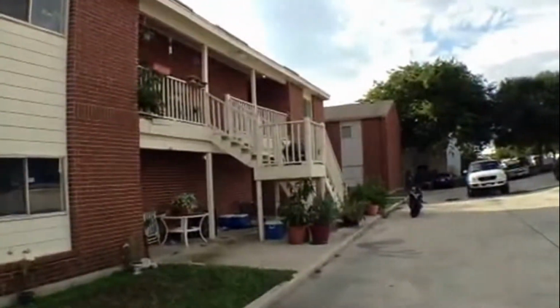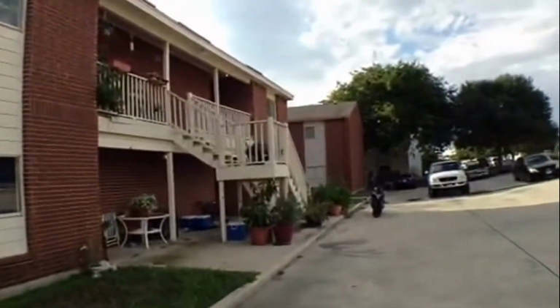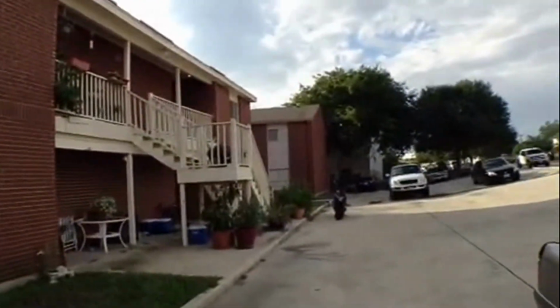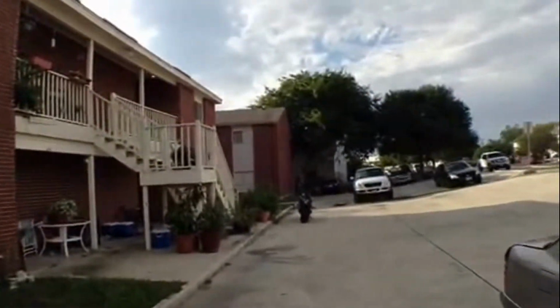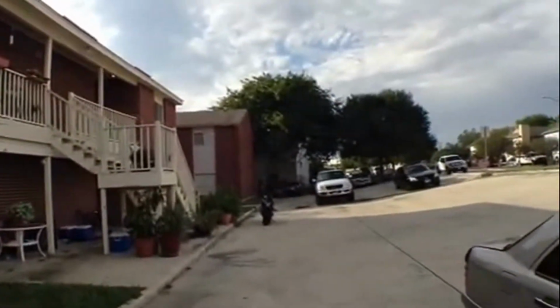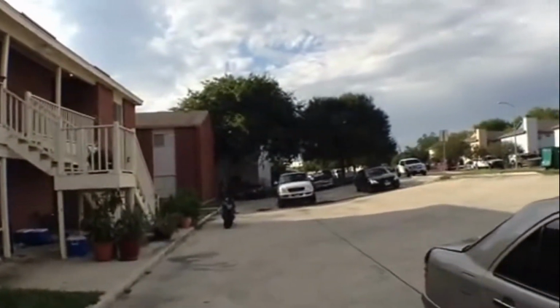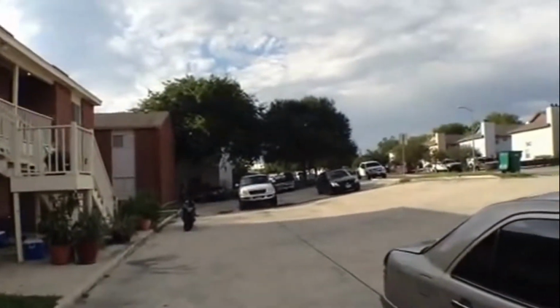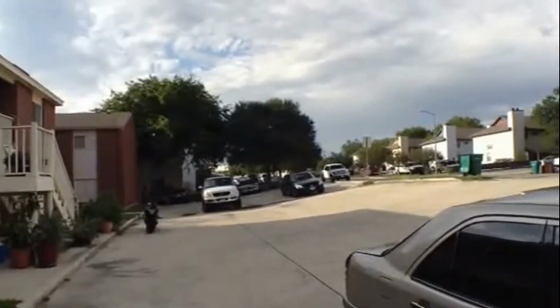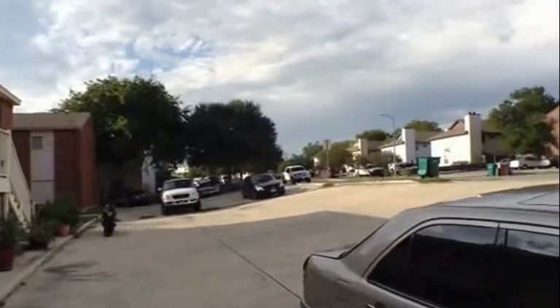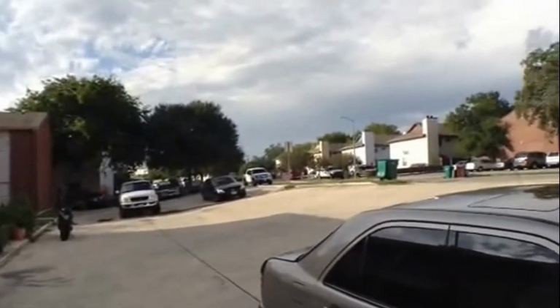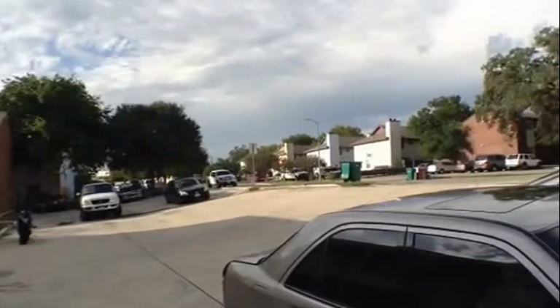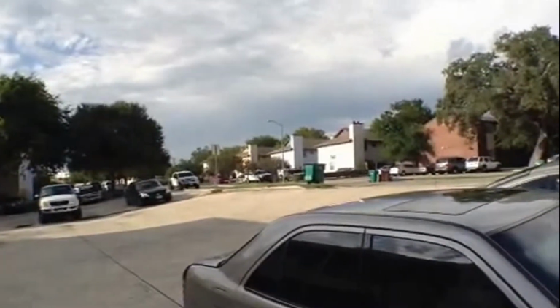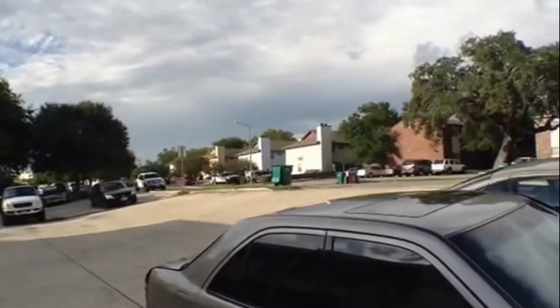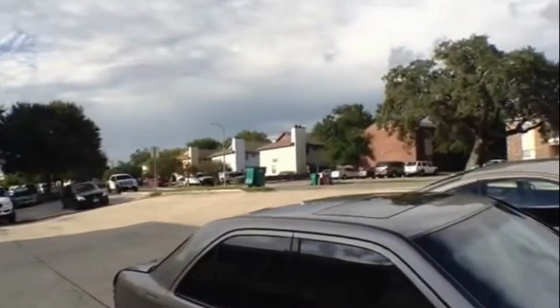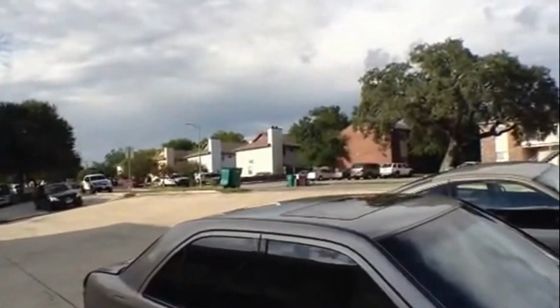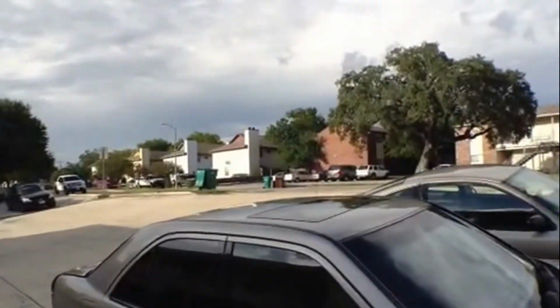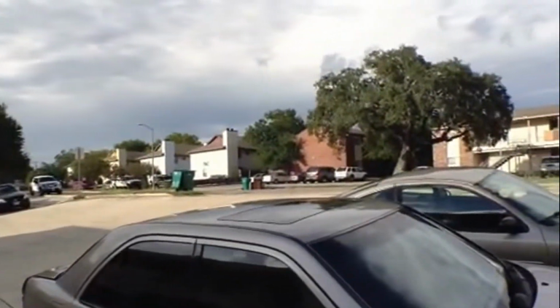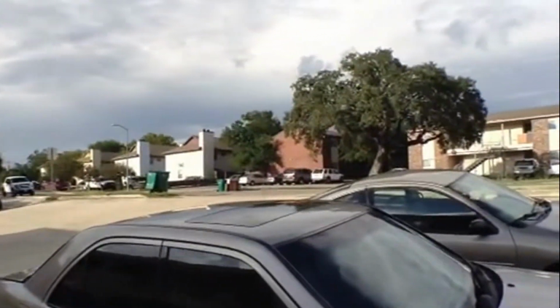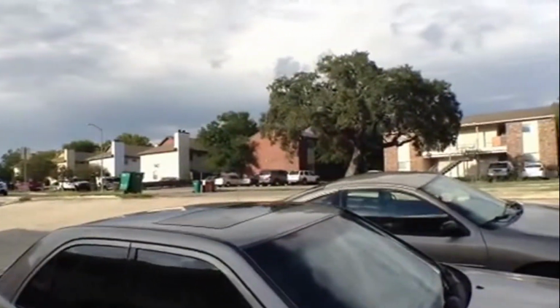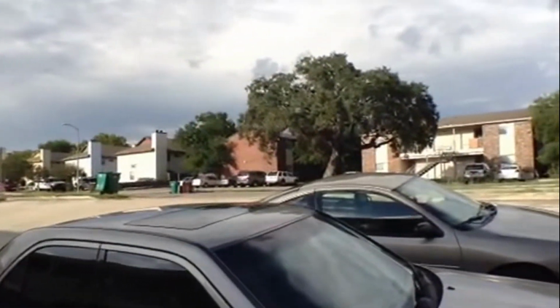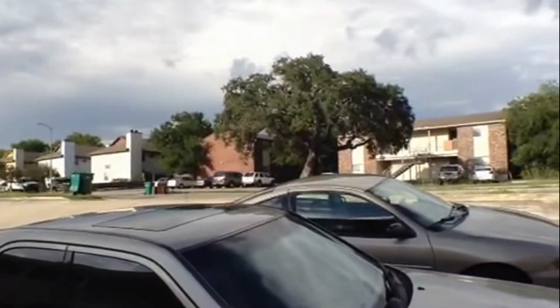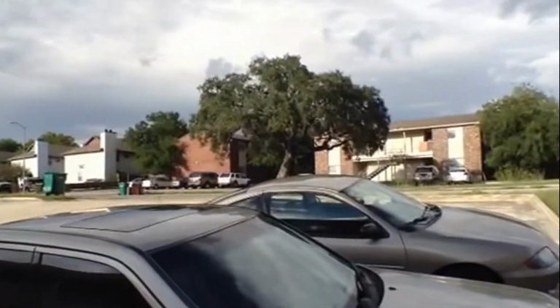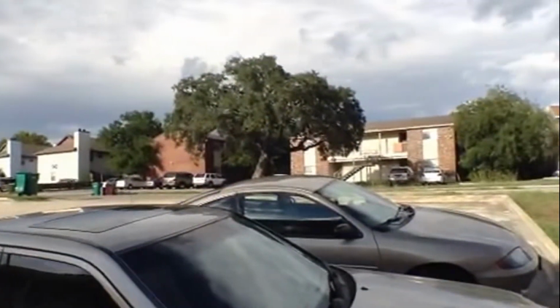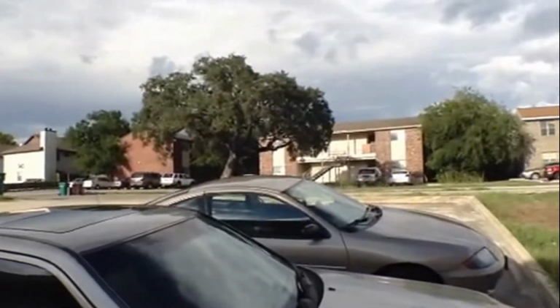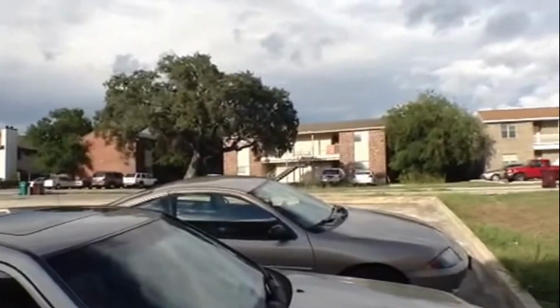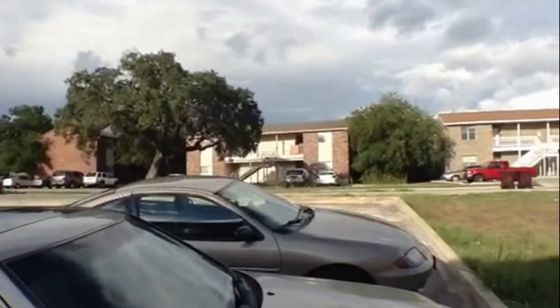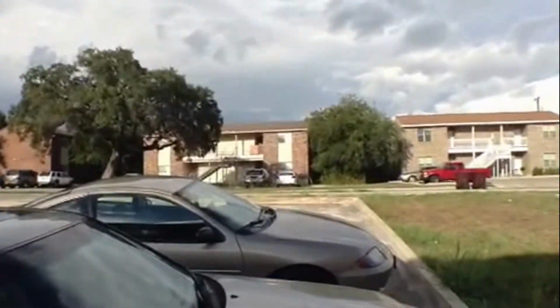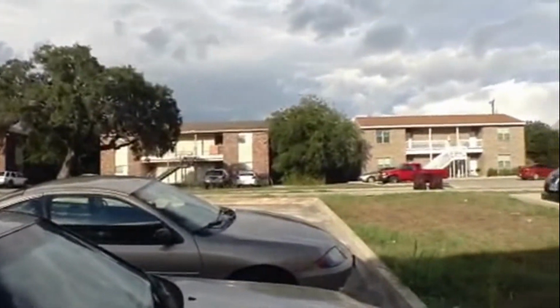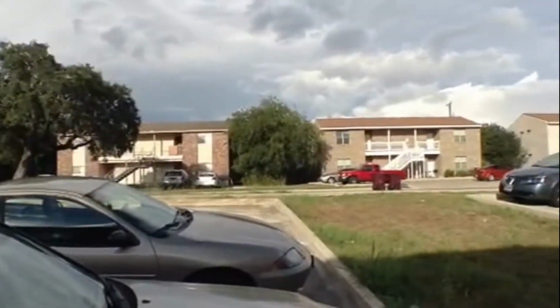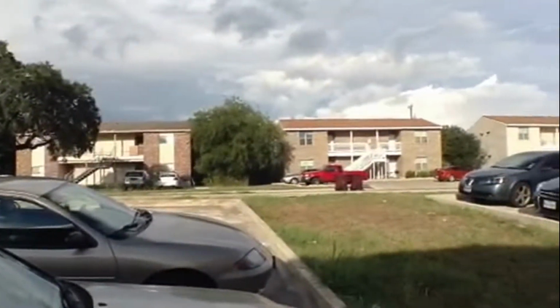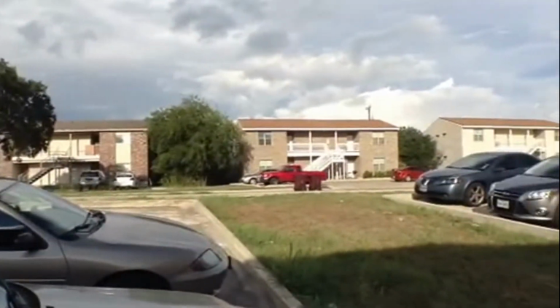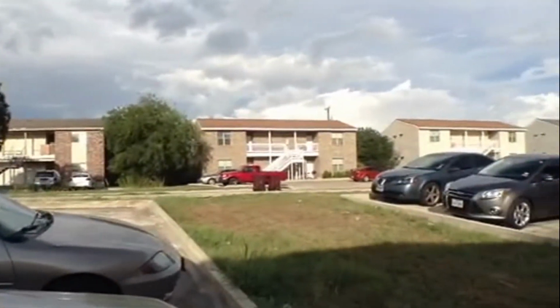529 Dukeway is located in the Meadow Oak subdivision off Loop 1604 at Meadowland. This is relatively near Randolph Air Force Base.